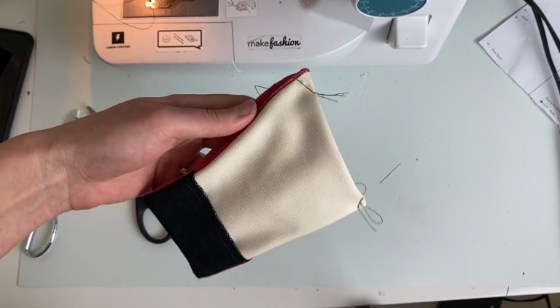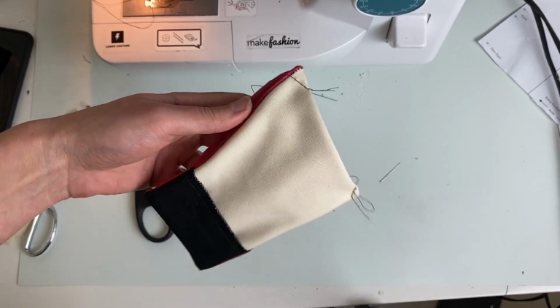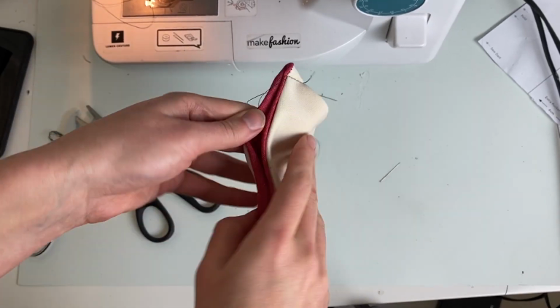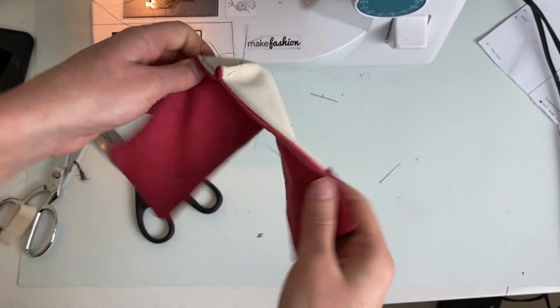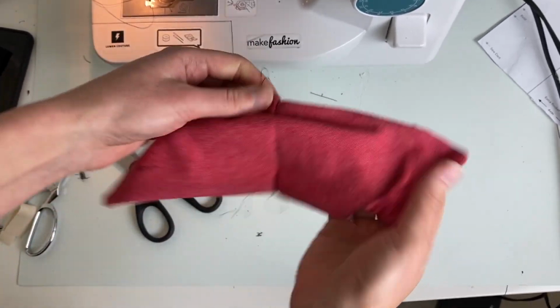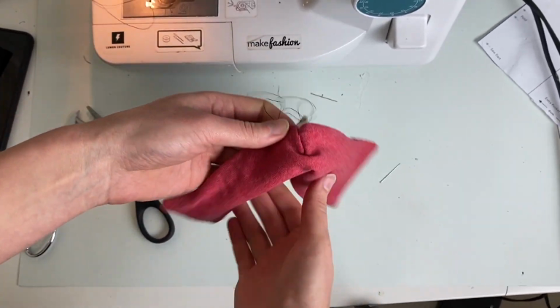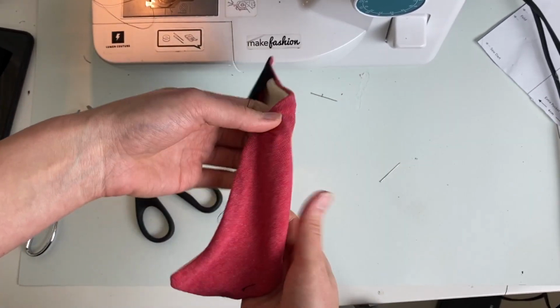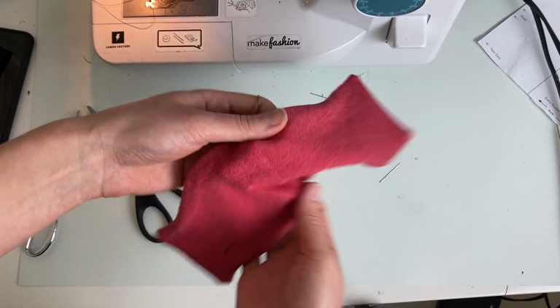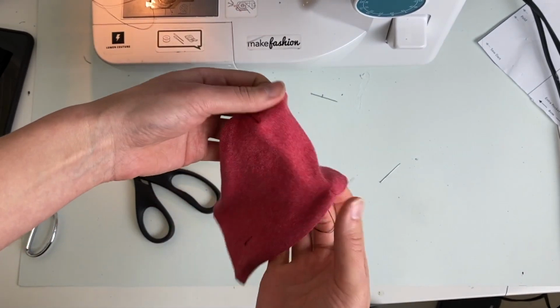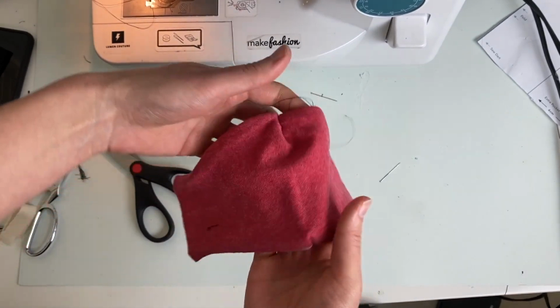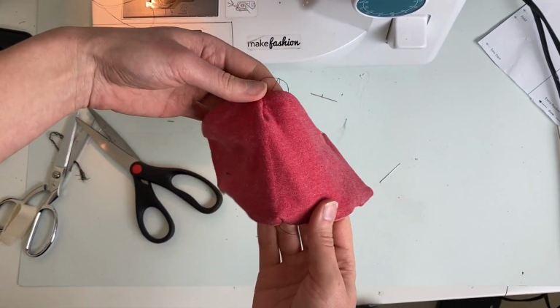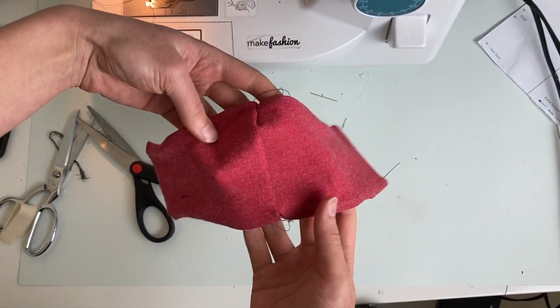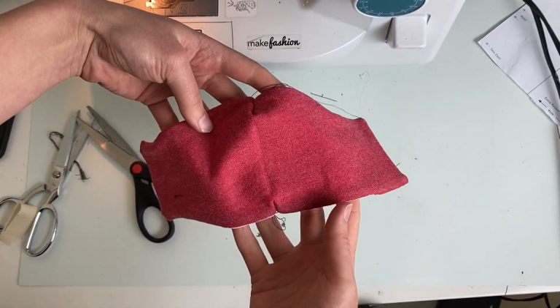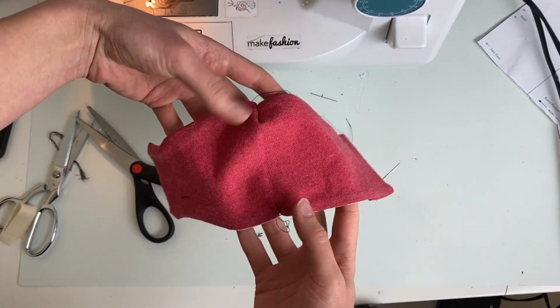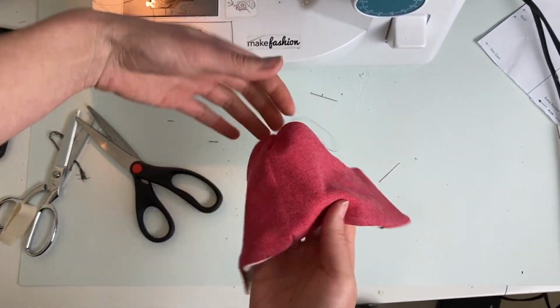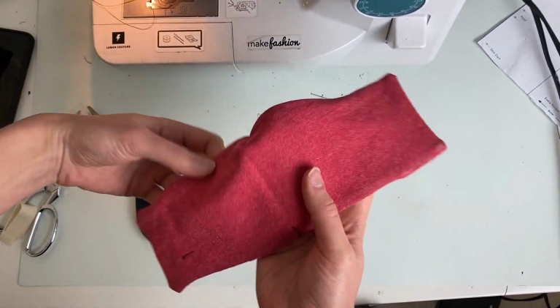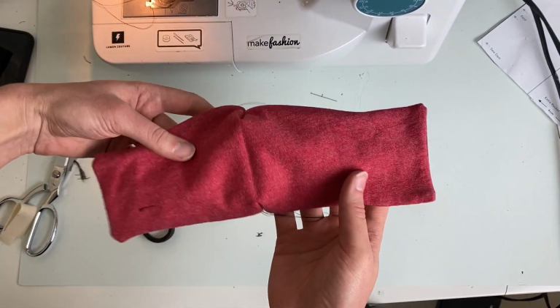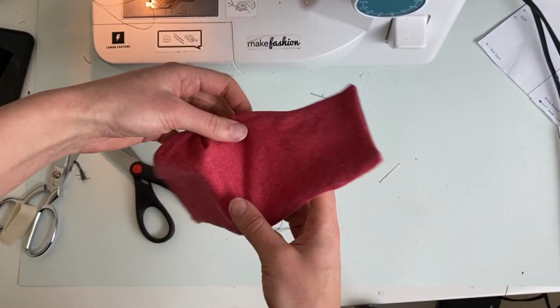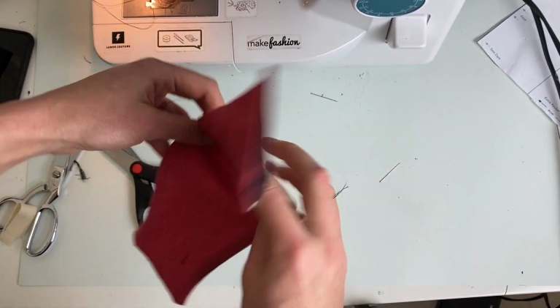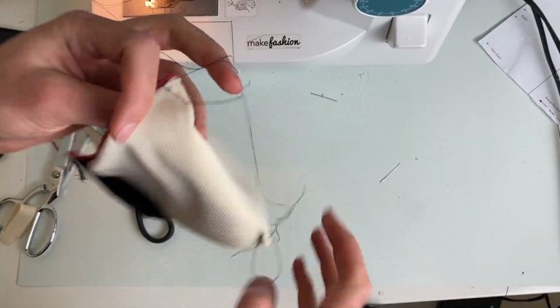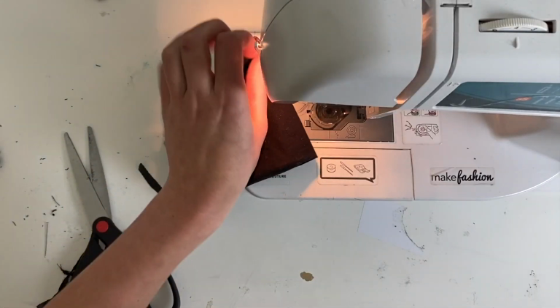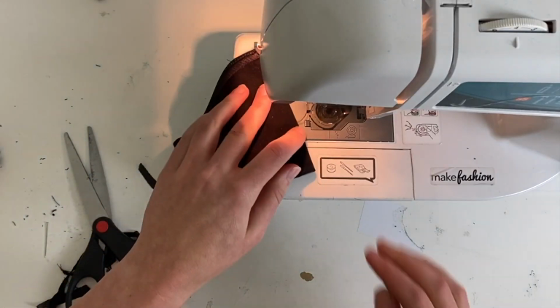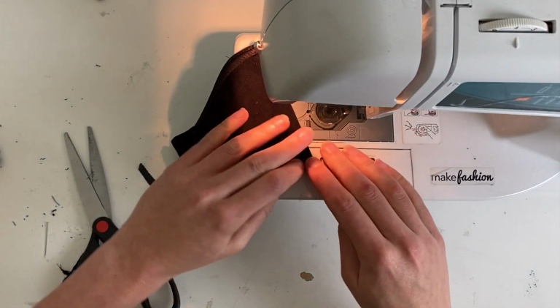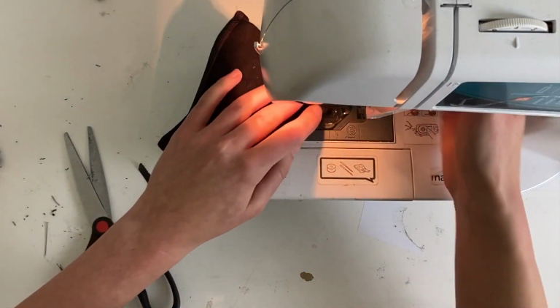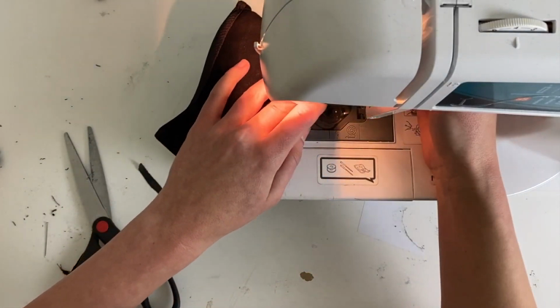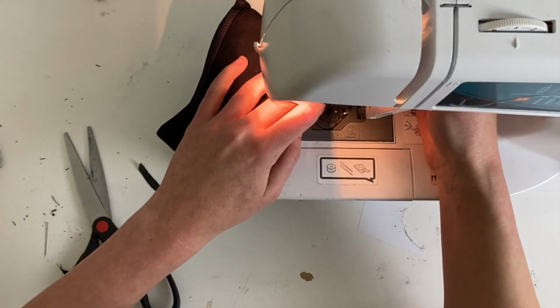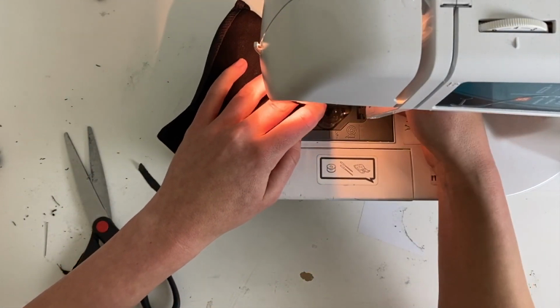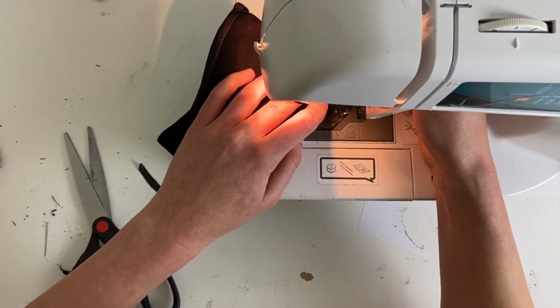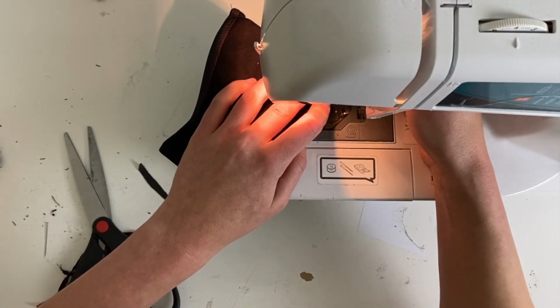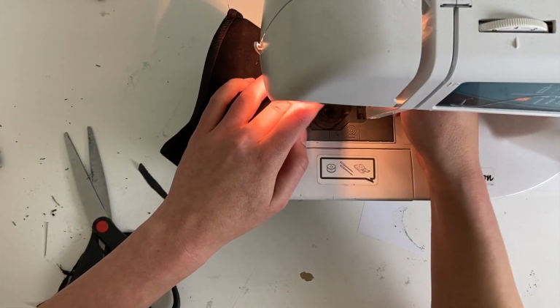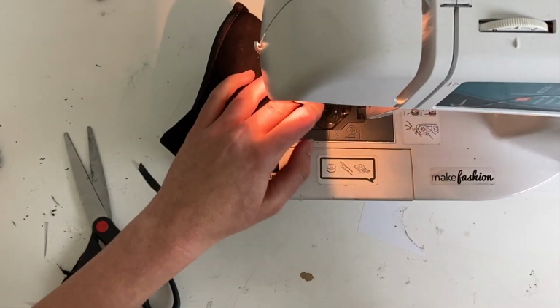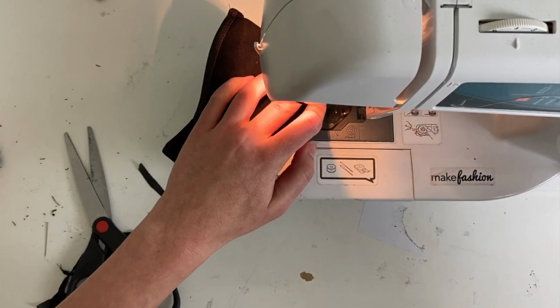Now we're going to stitch in the darts for your nose and your chin. You'll be stitching on the heavy cotton side so that when you flip it inside out the semi-sheer fabric is on the outside. Stitch in the edges in the corners as displayed on the pattern, being careful not to stitch too far down or the panel won't fit inside.